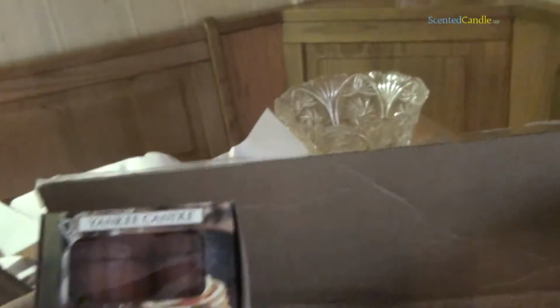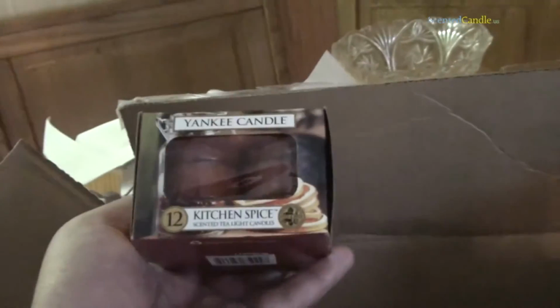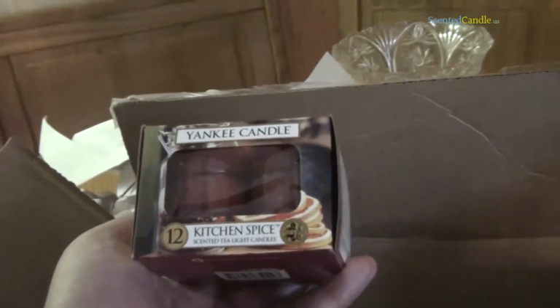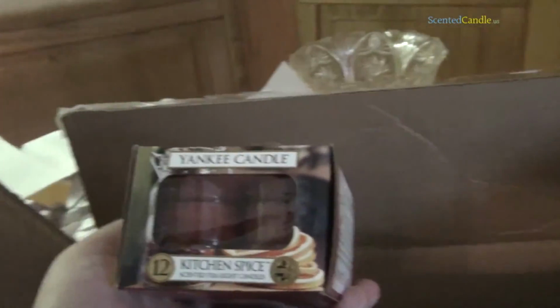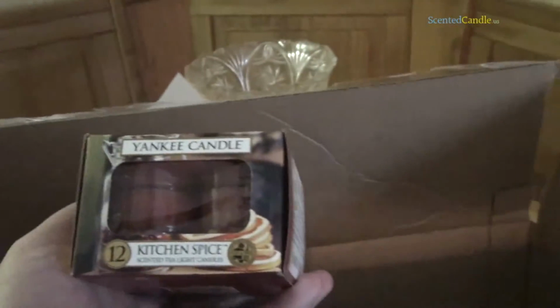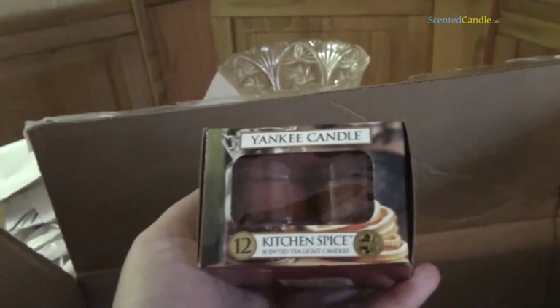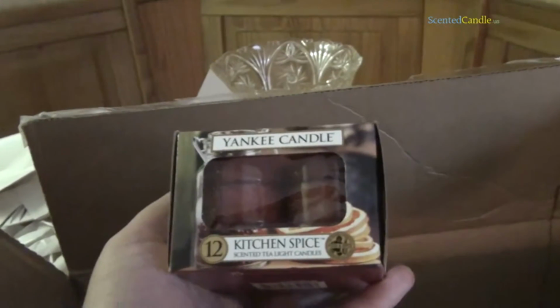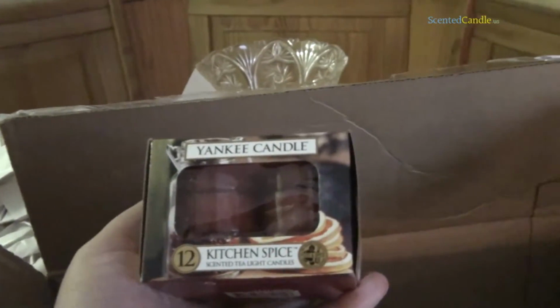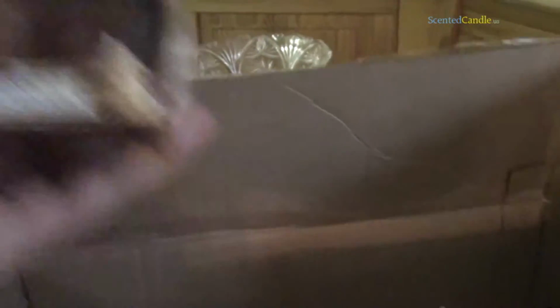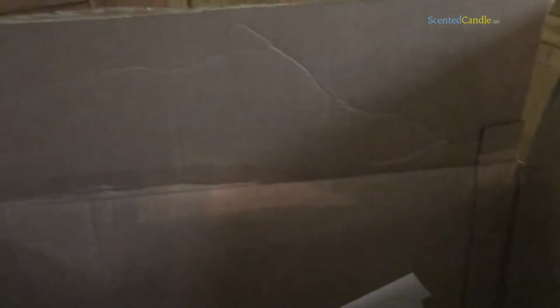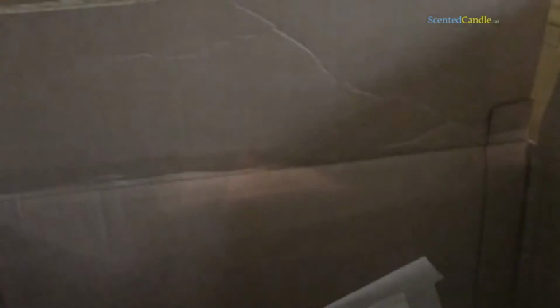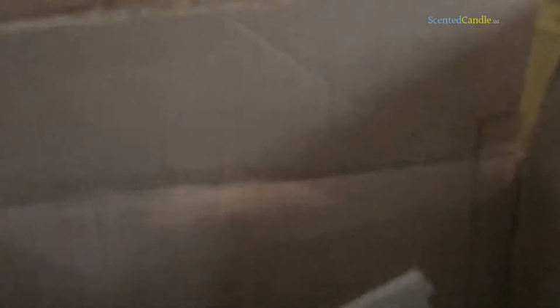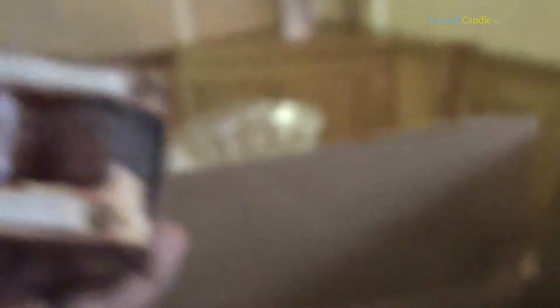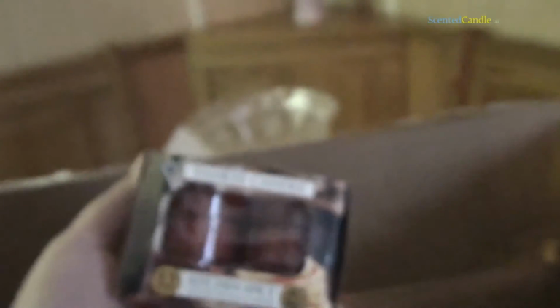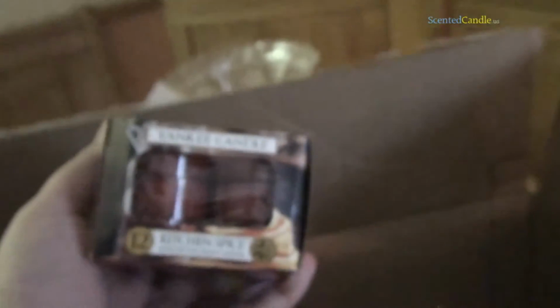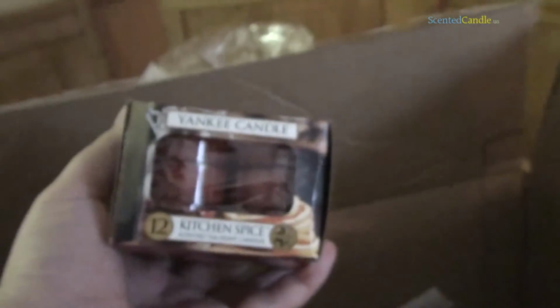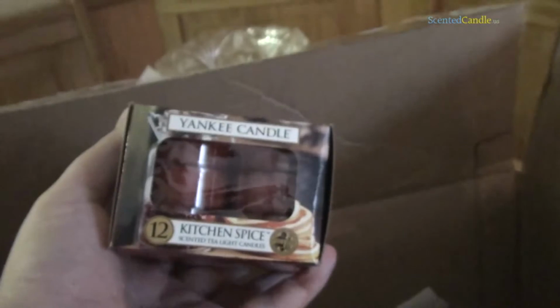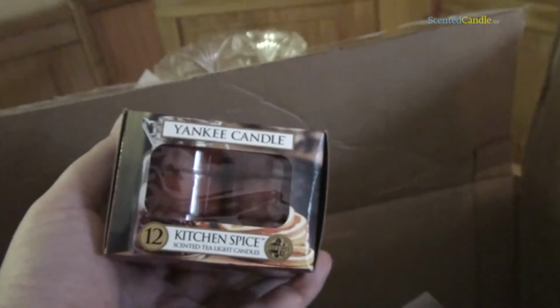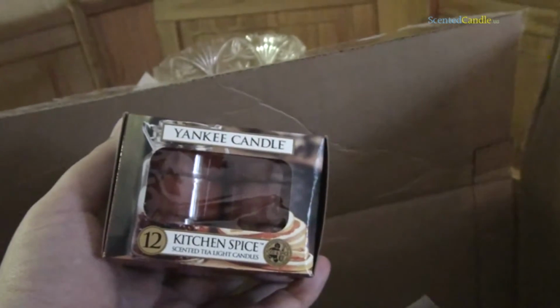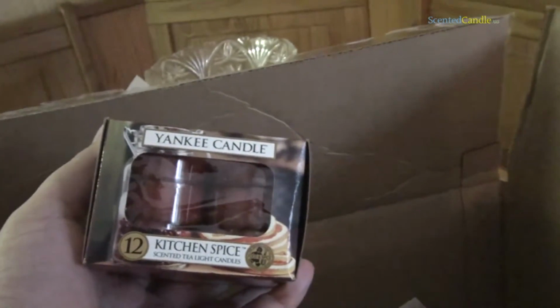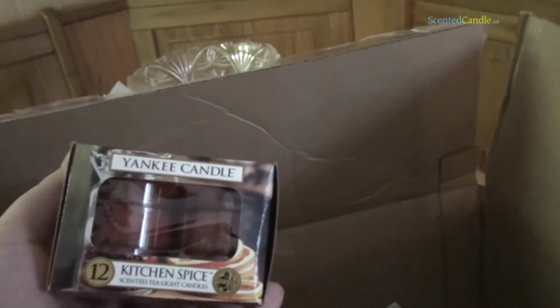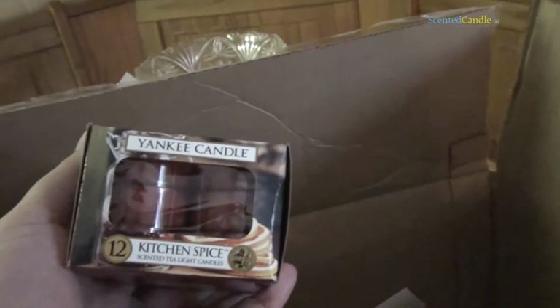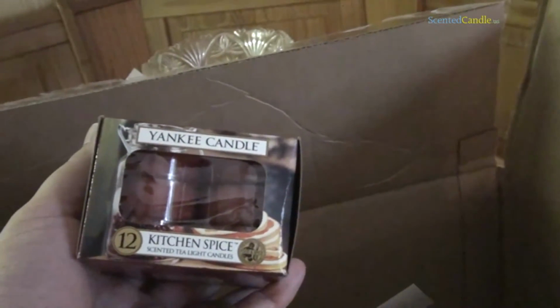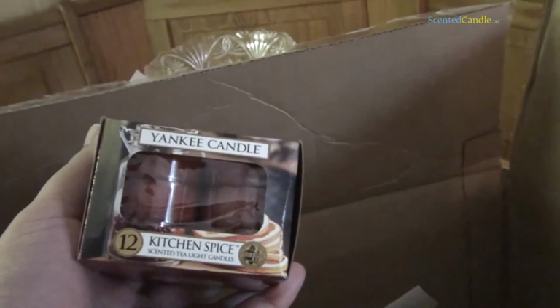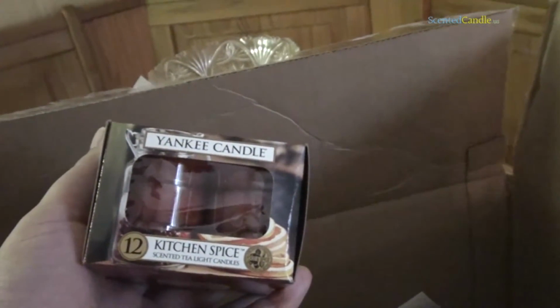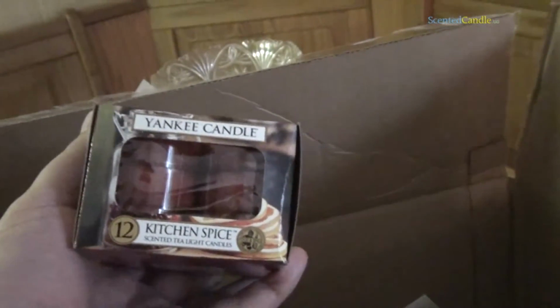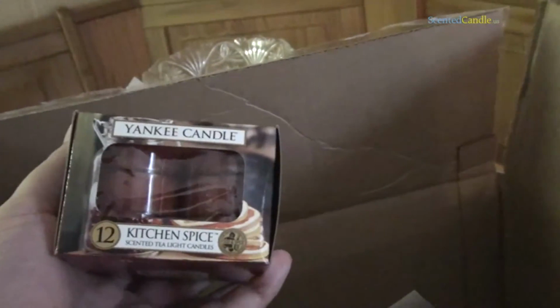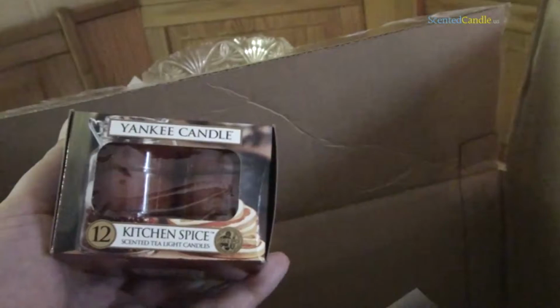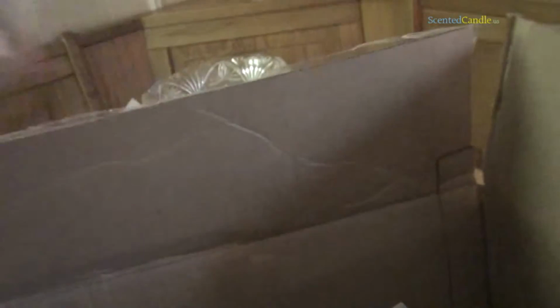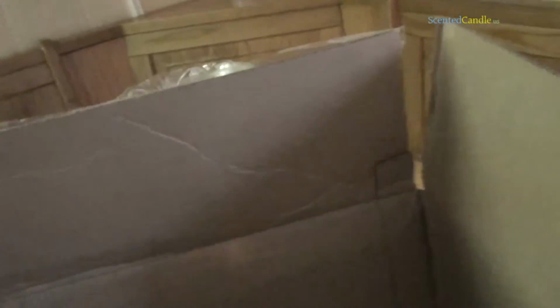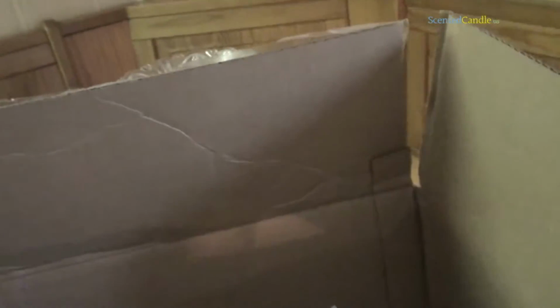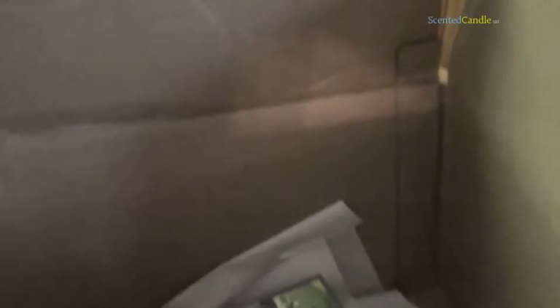Kitchen Spice. I always like spice candles. Oh, I like that one — that one's very nice. Trumps the other two so far, initial reaction. Like this one a lot. Kitchen Spice.